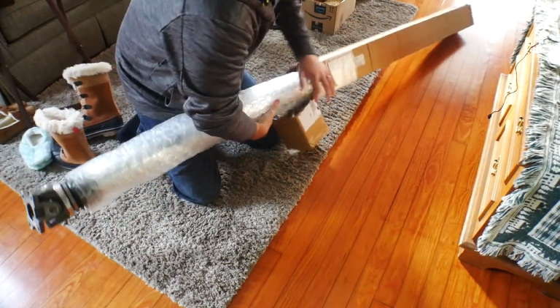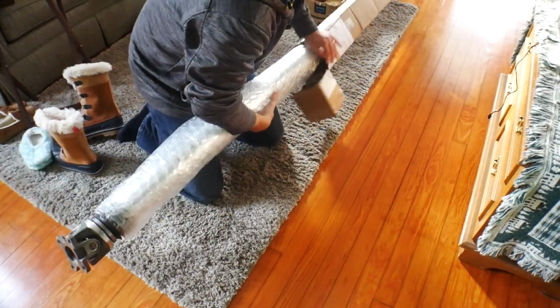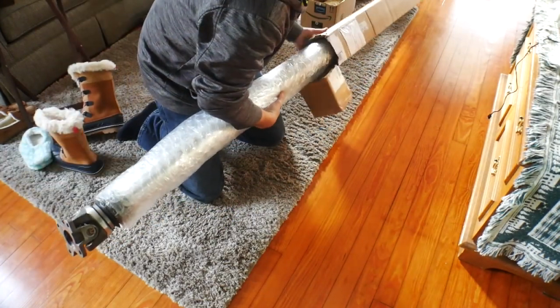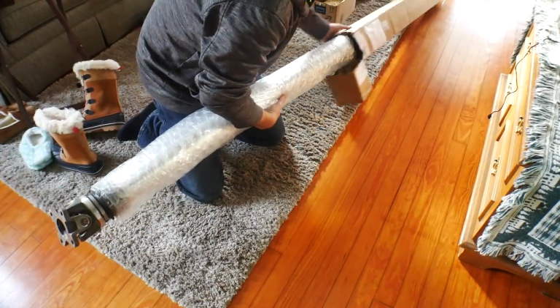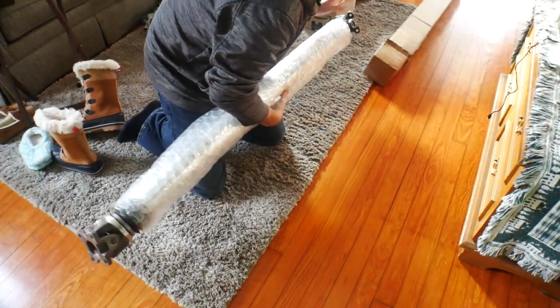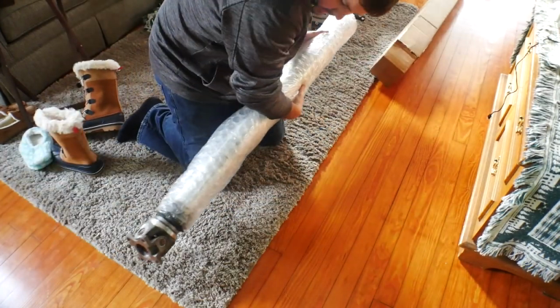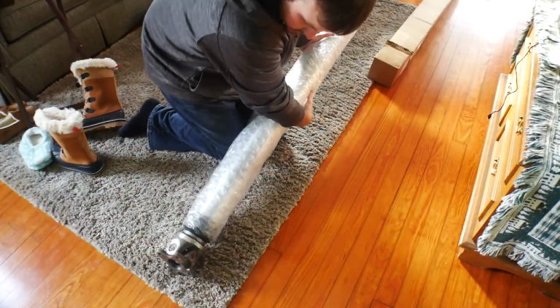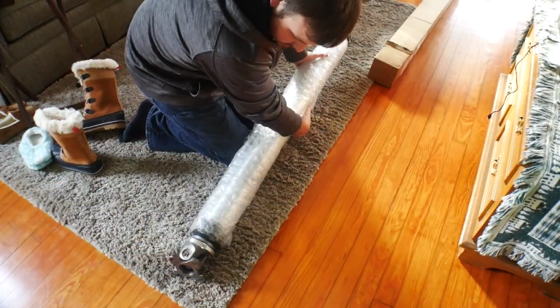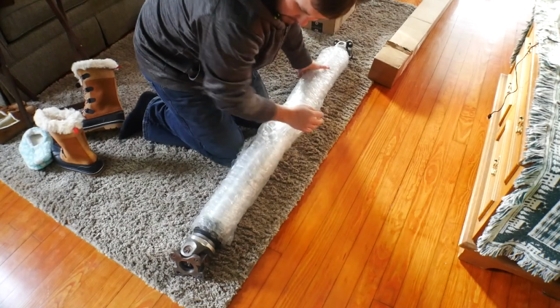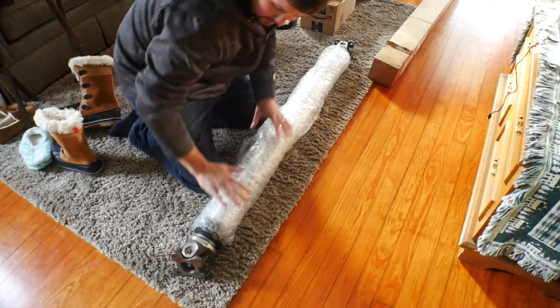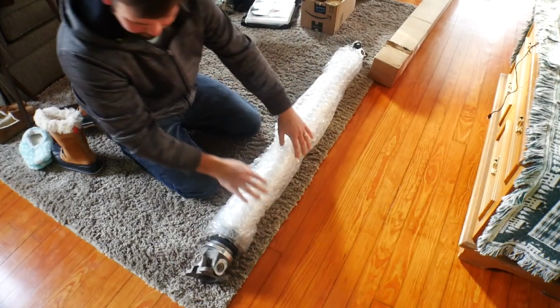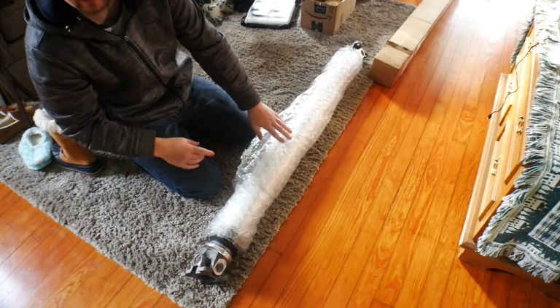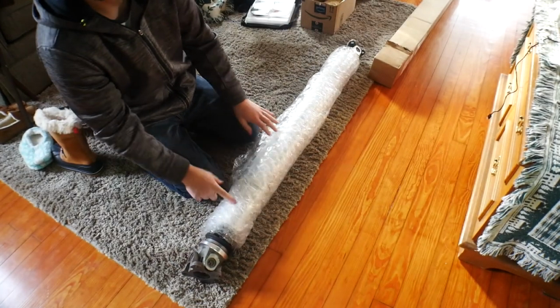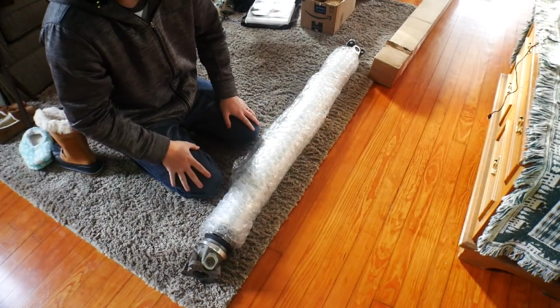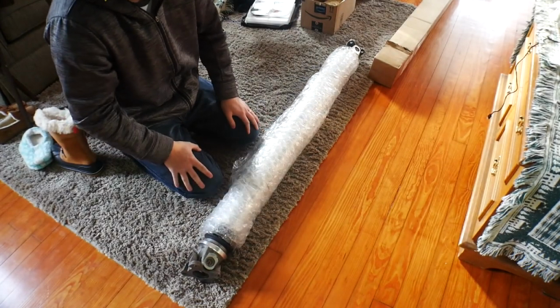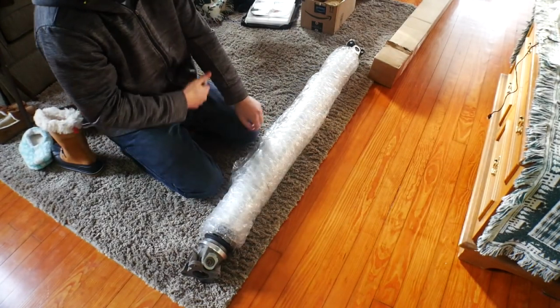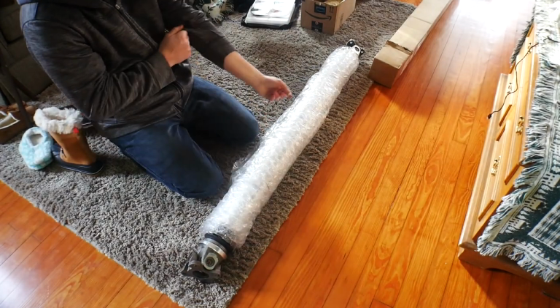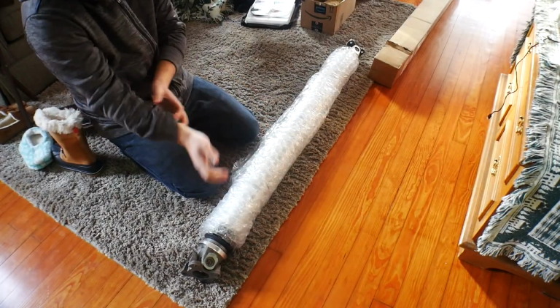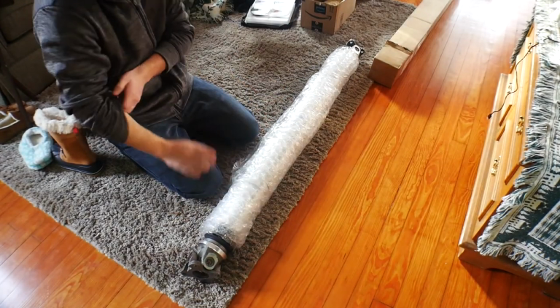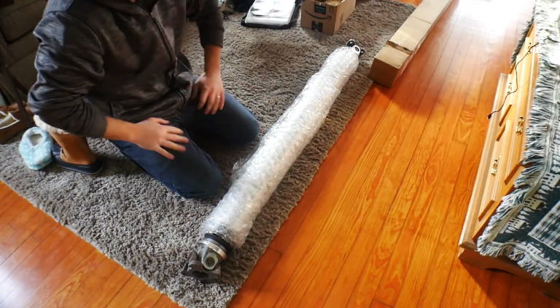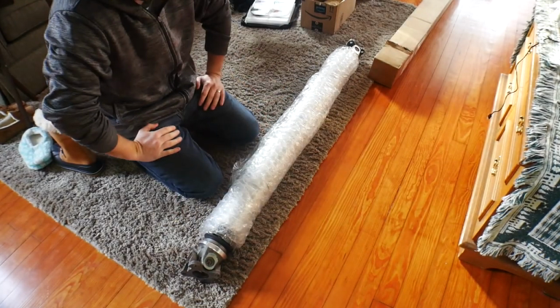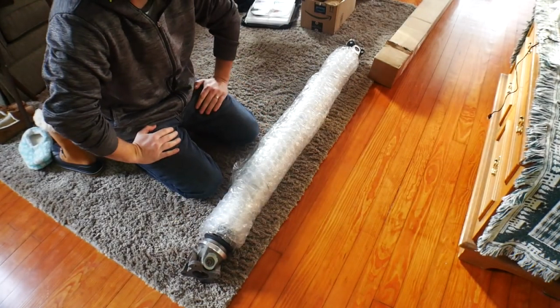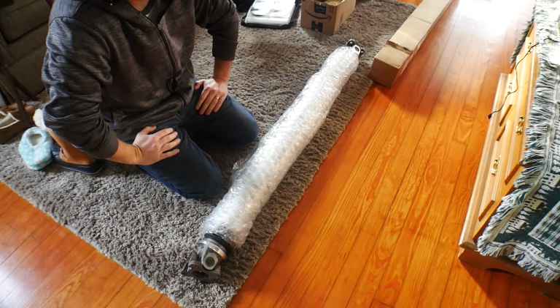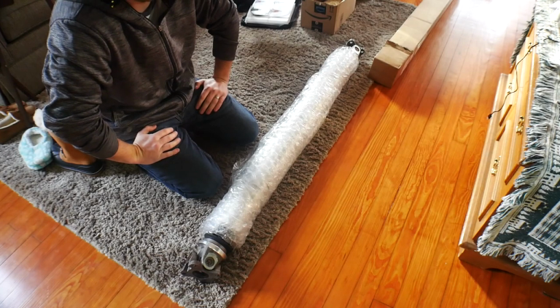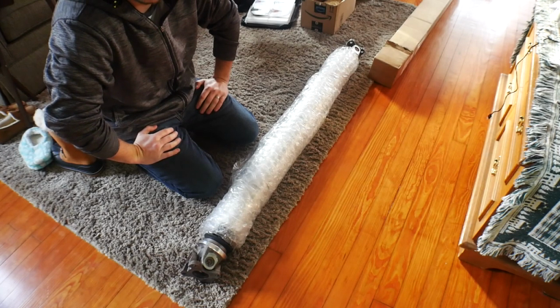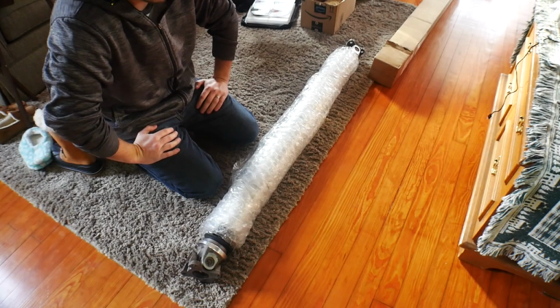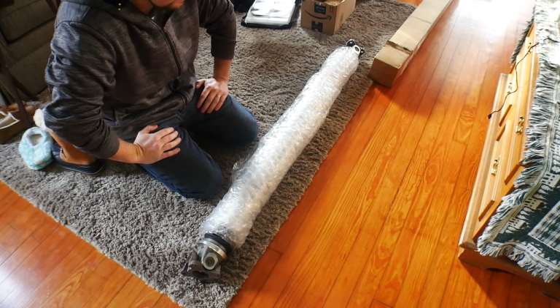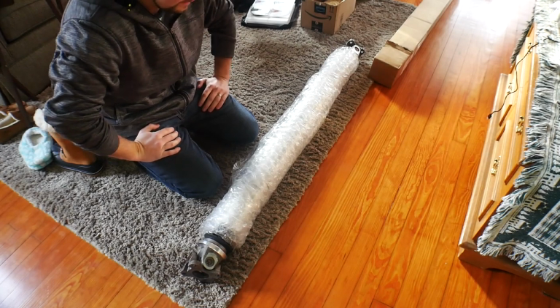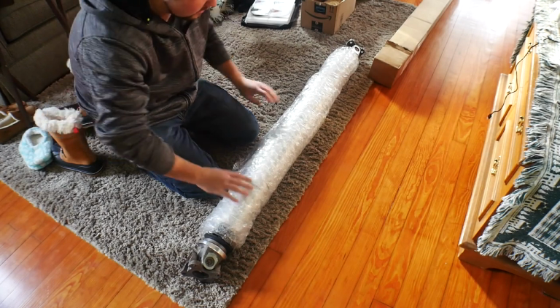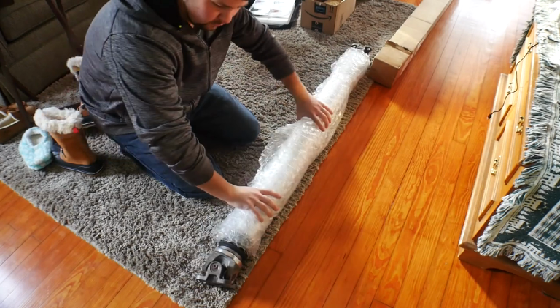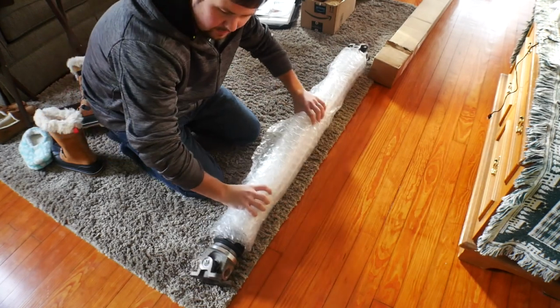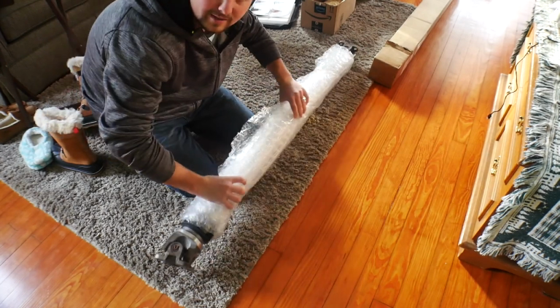Oh man. All right, so here we go. This is a one-piece all-aluminum drive shaft for the Mustang.